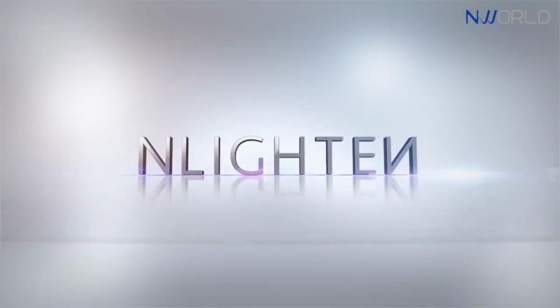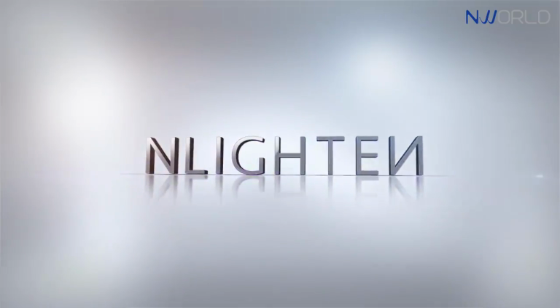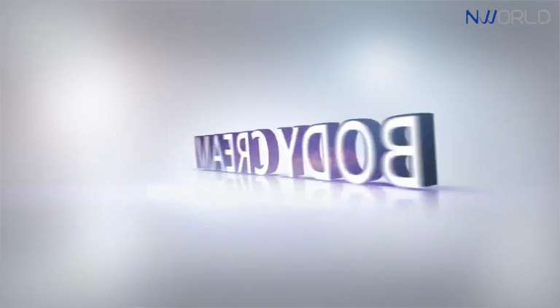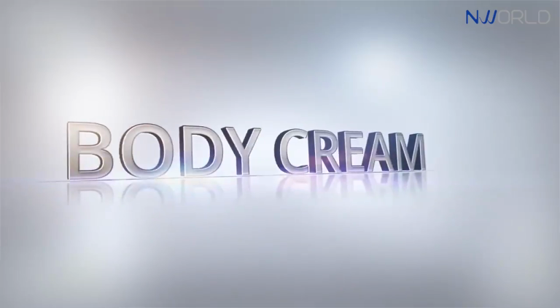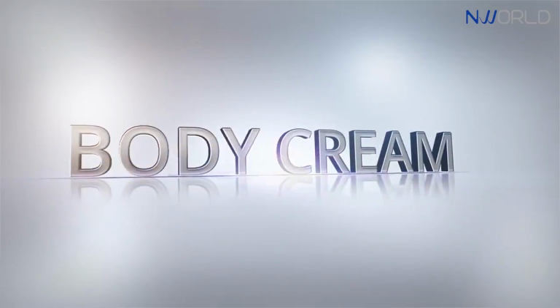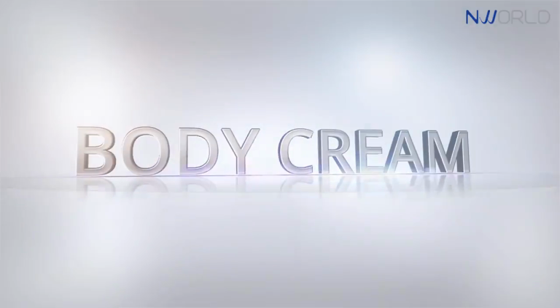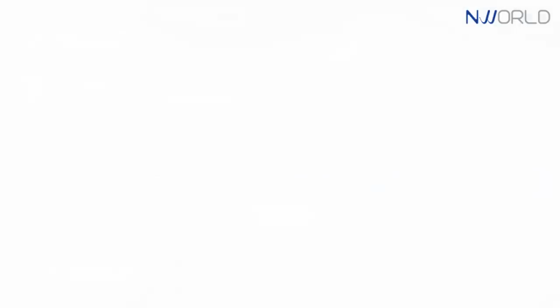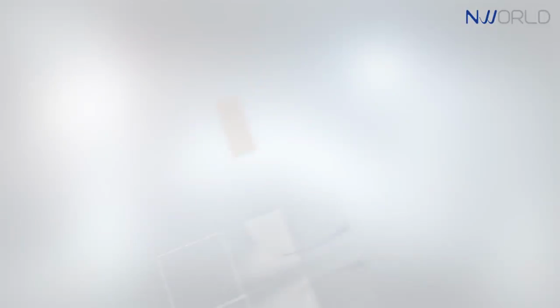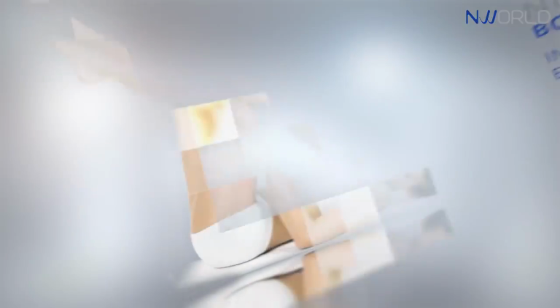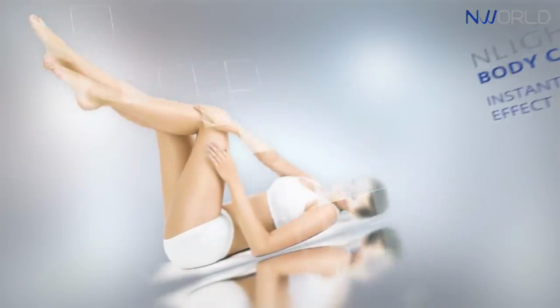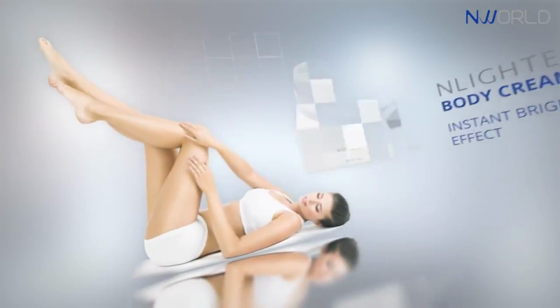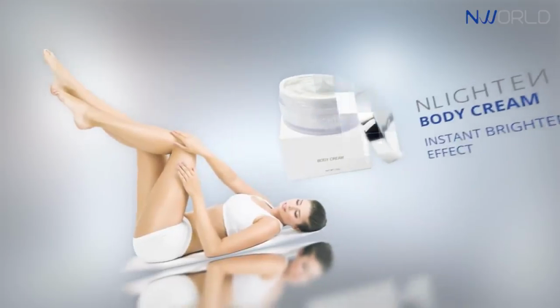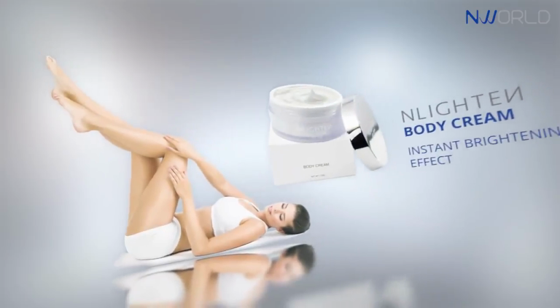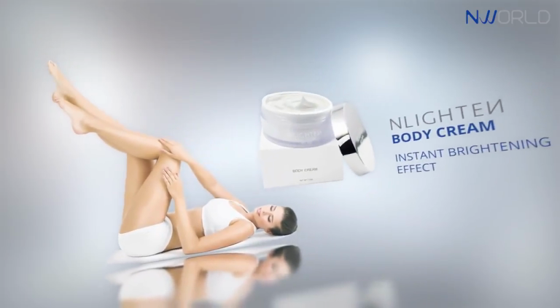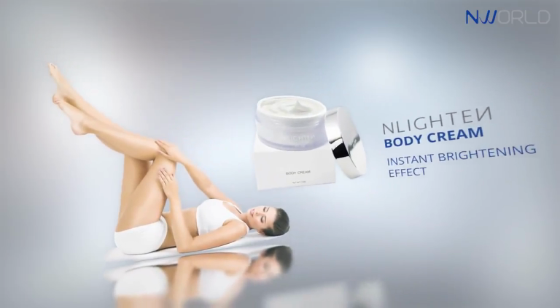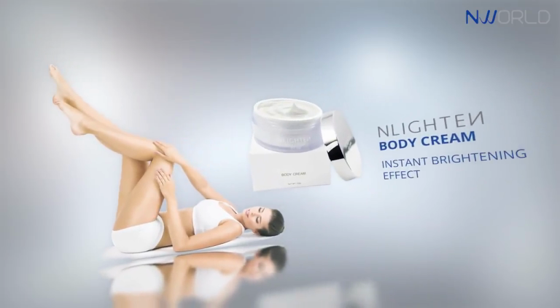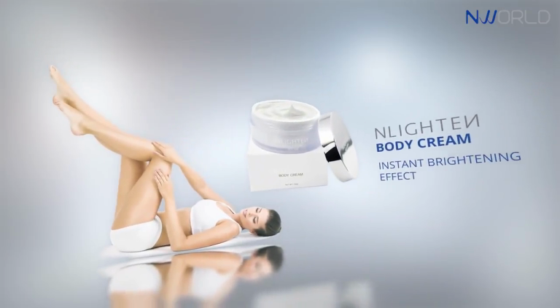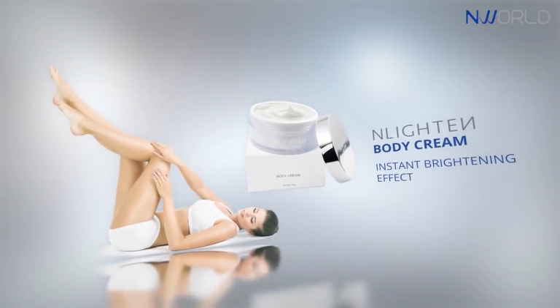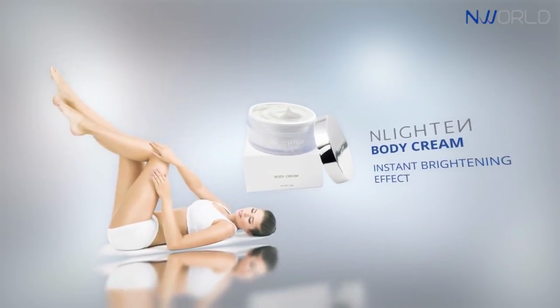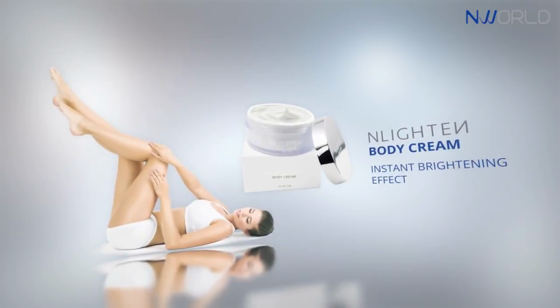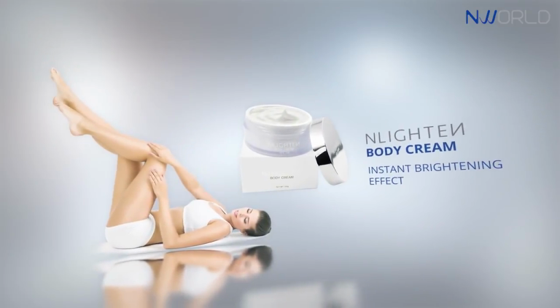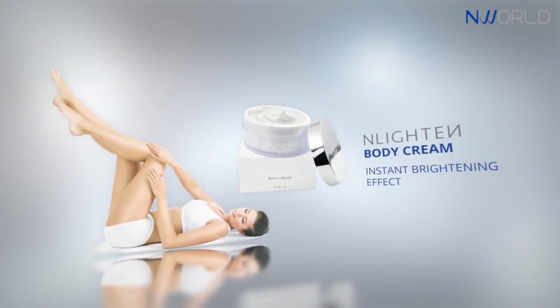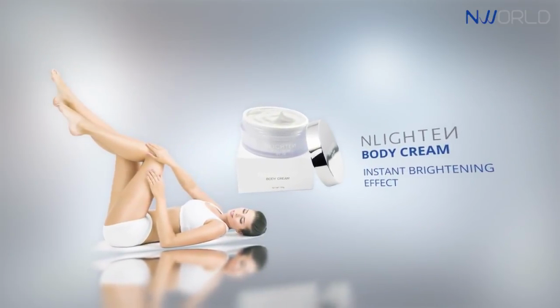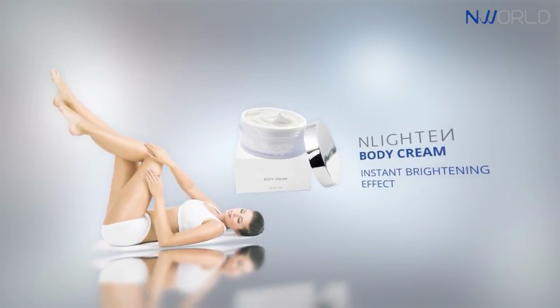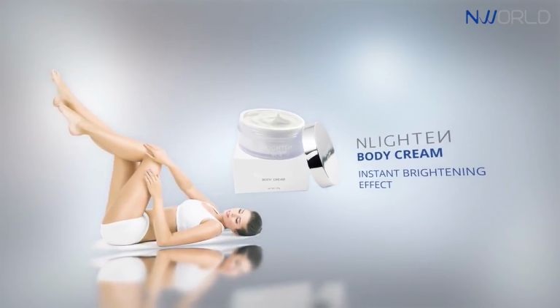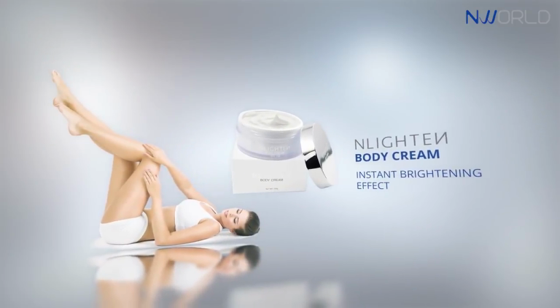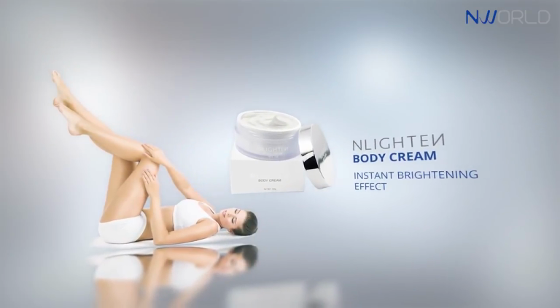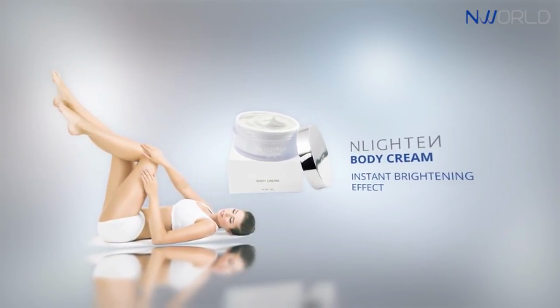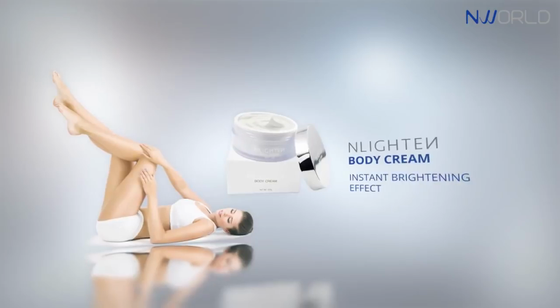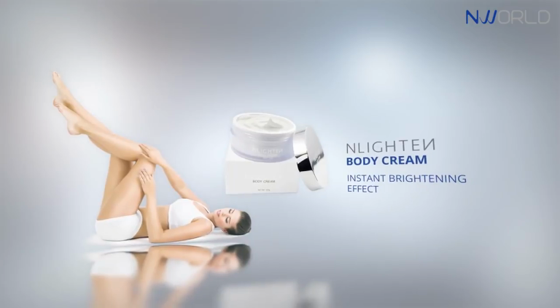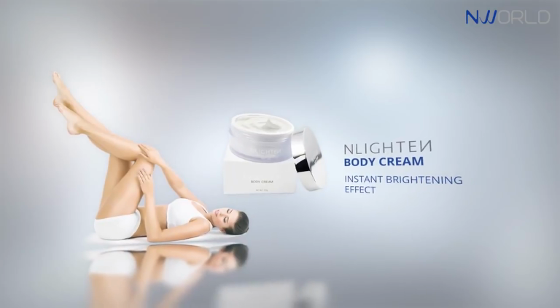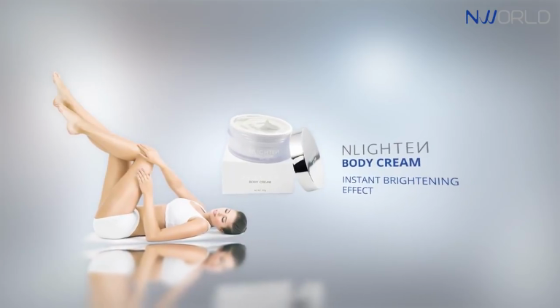Enlighten Body Cream is a whipped cream-like, non-sticky lightening cream which presents an instant brightening effect.